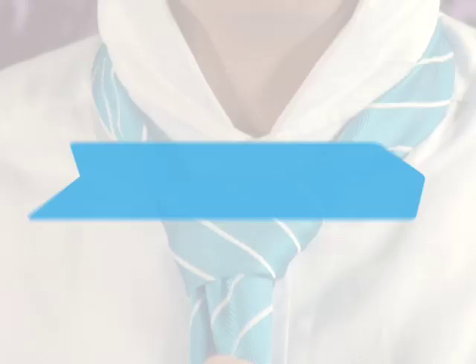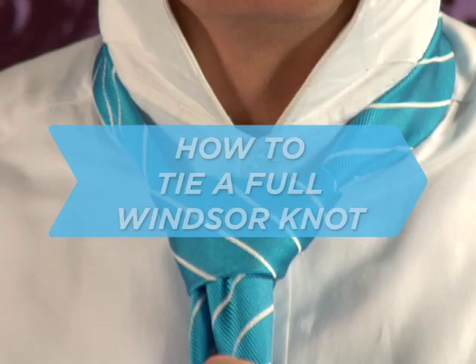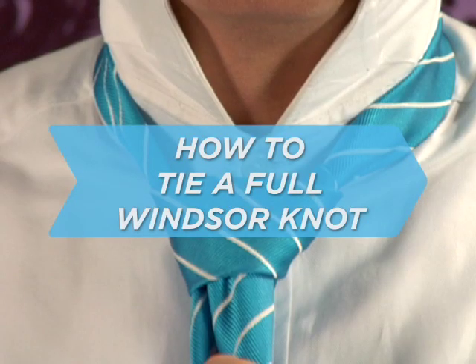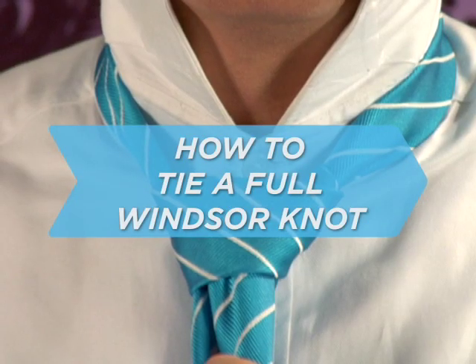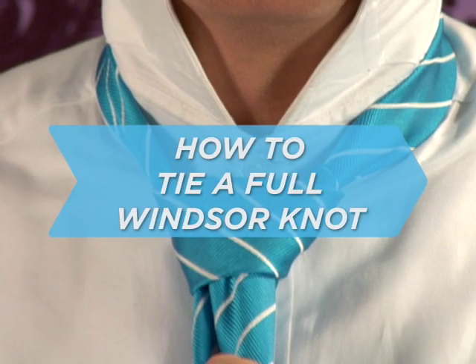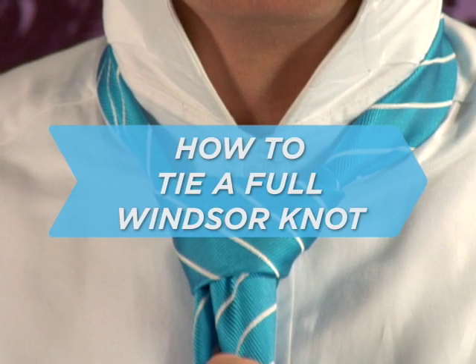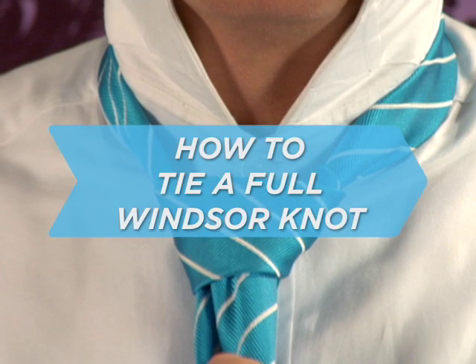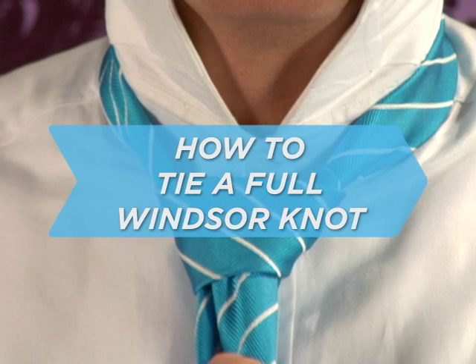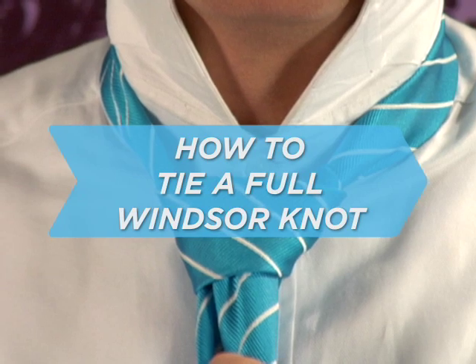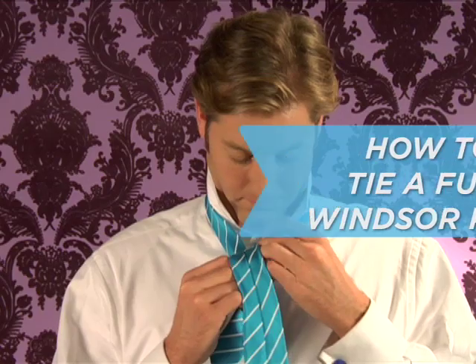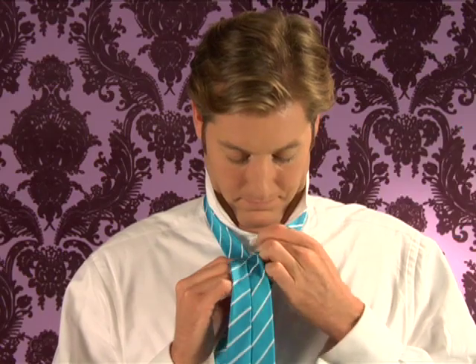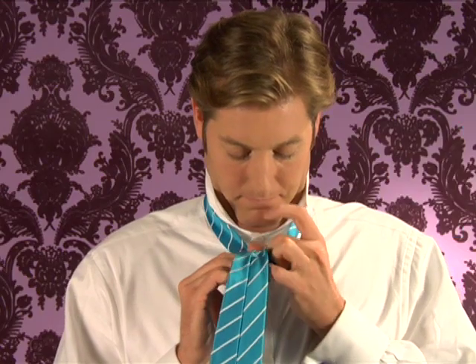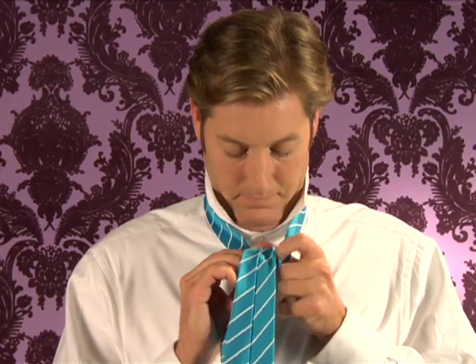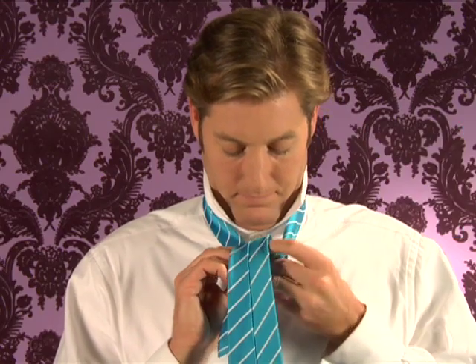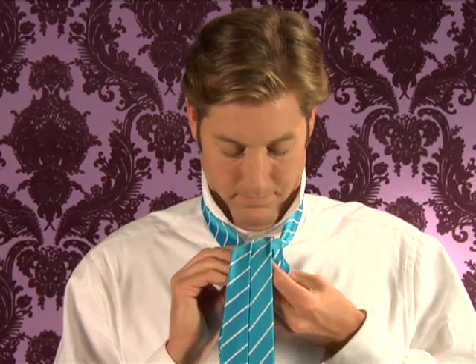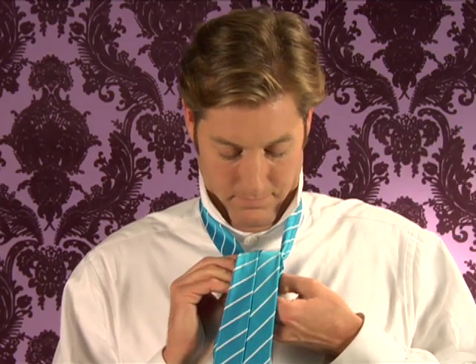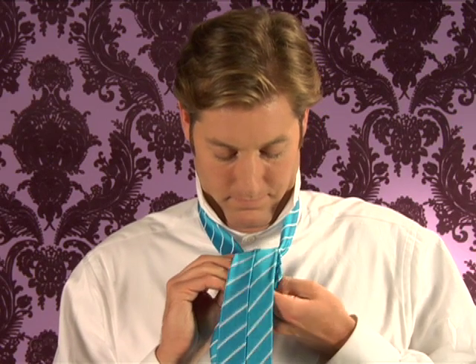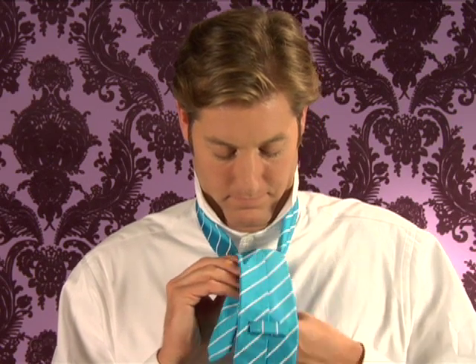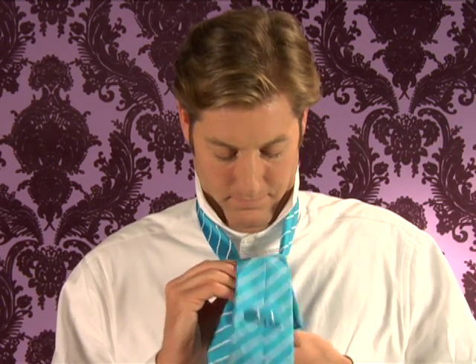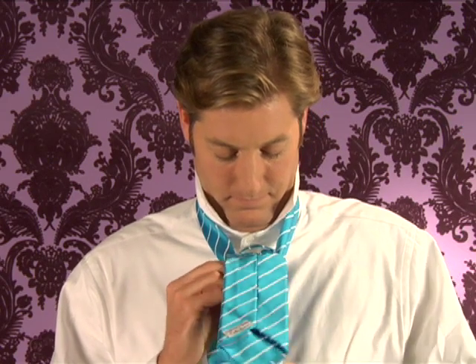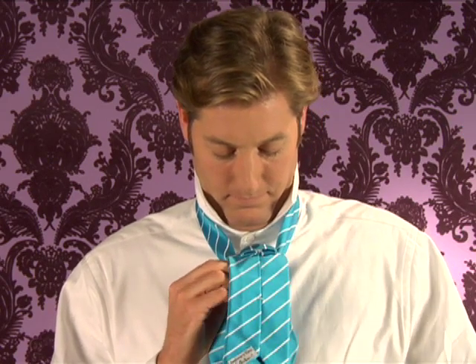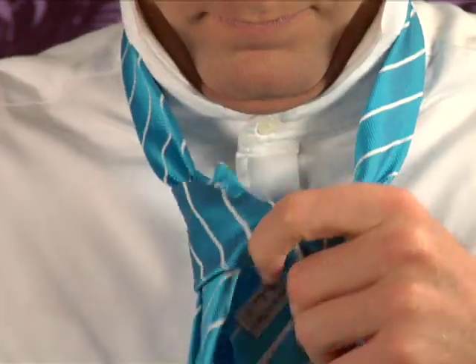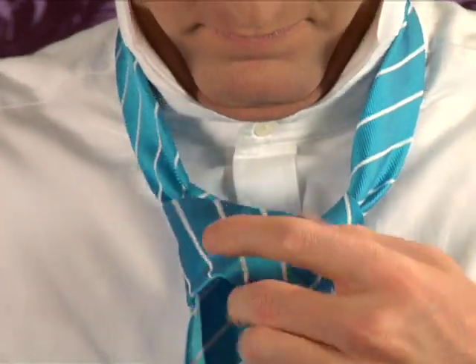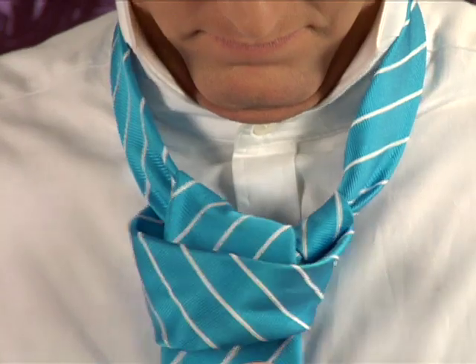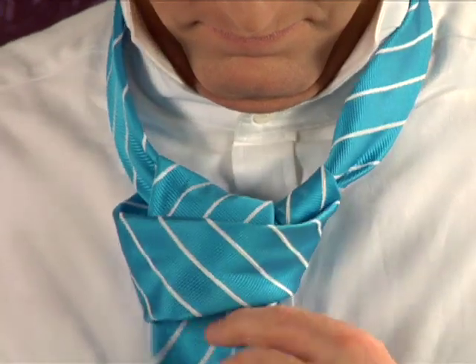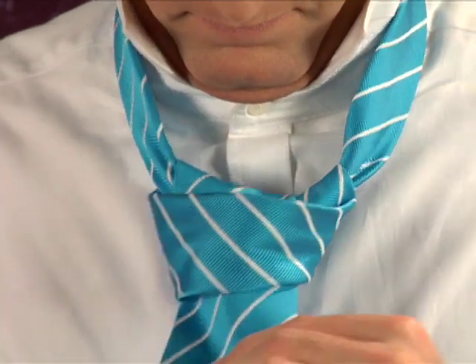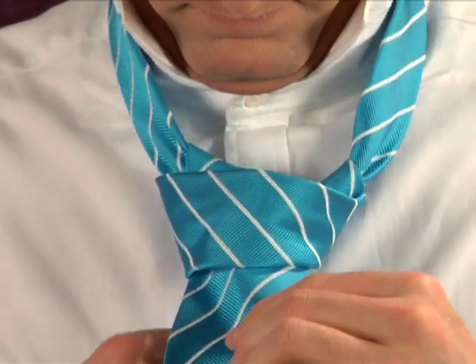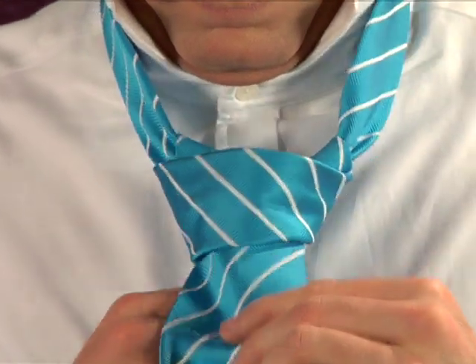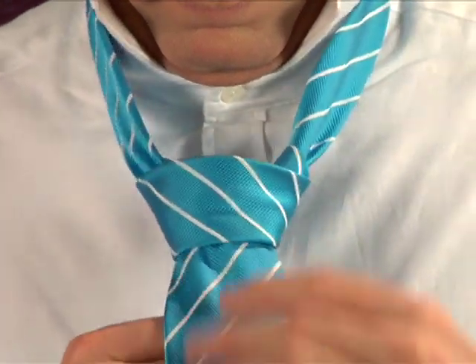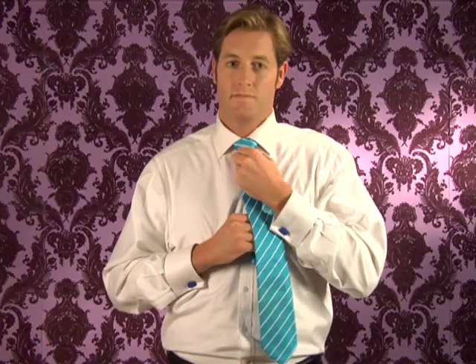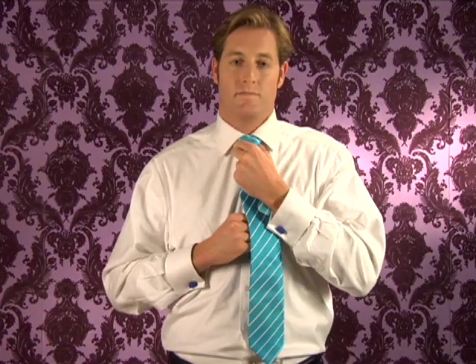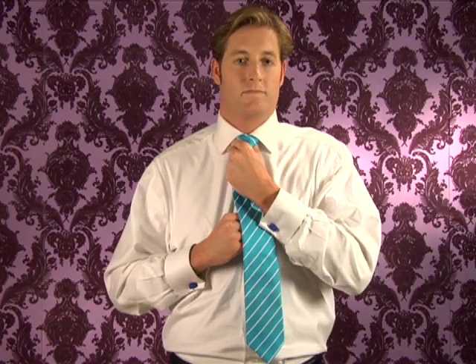How to tie a full Windsor knot. Named for the dapper Duke of Windsor, the full Windsor knot is the kind of knot that's large and in charge.